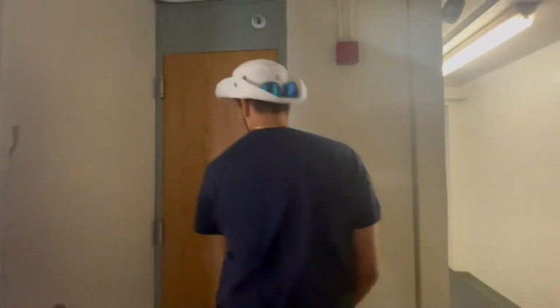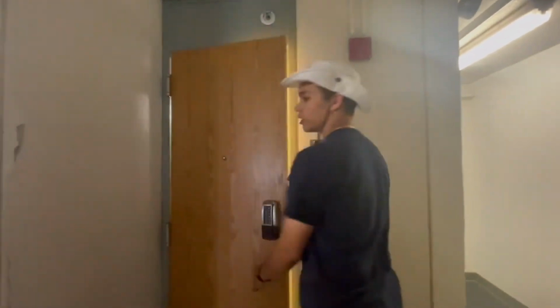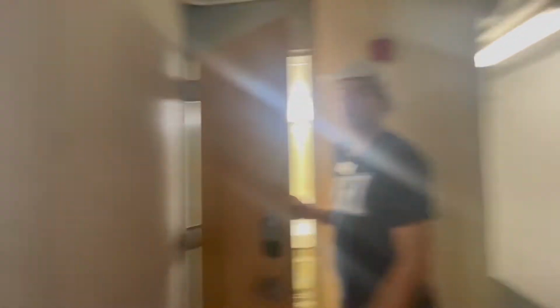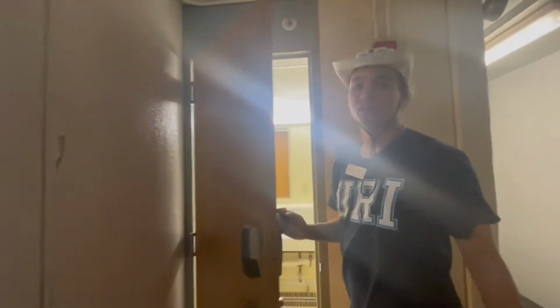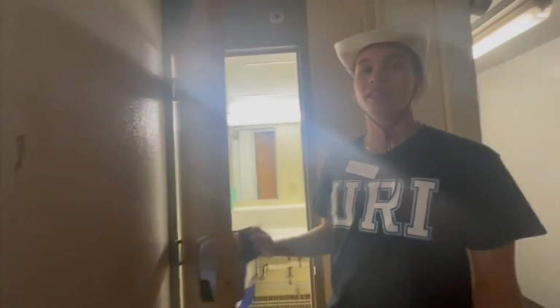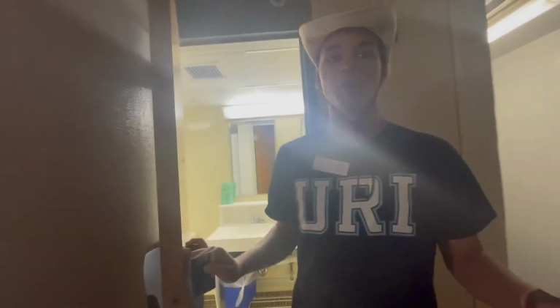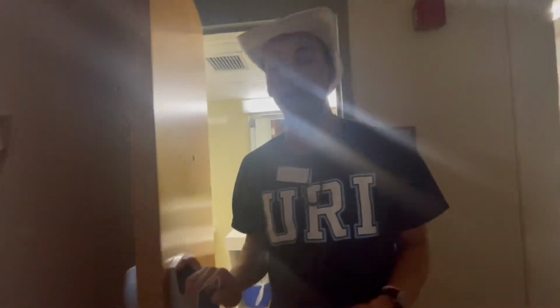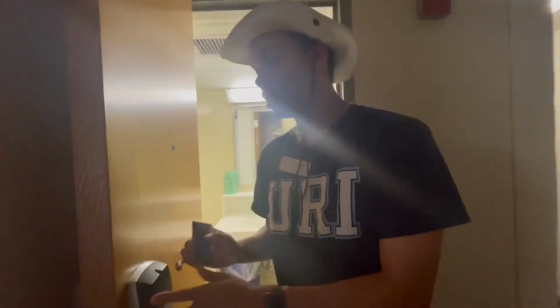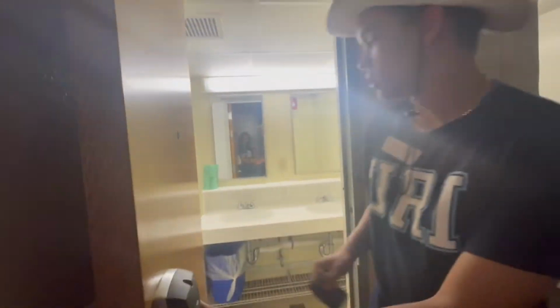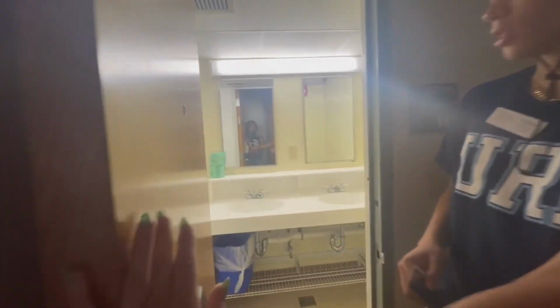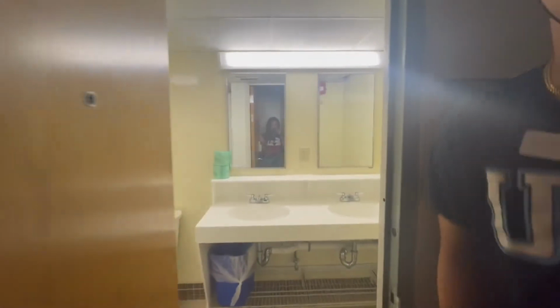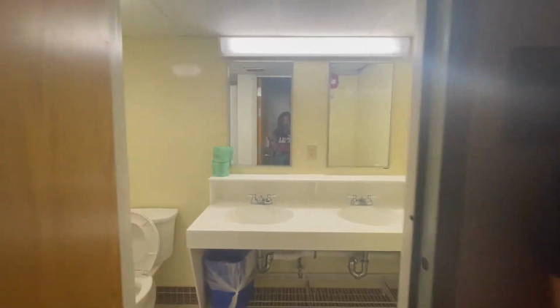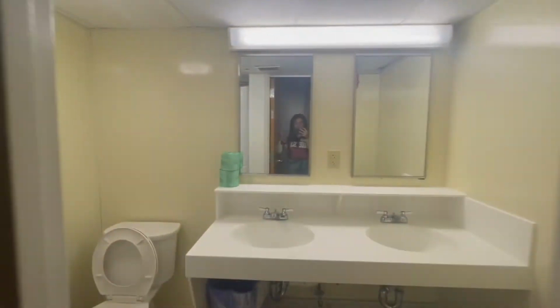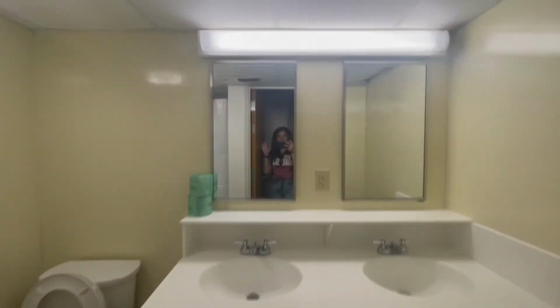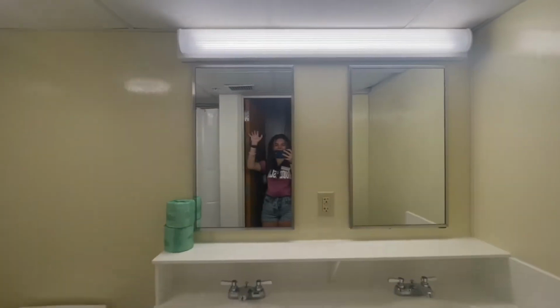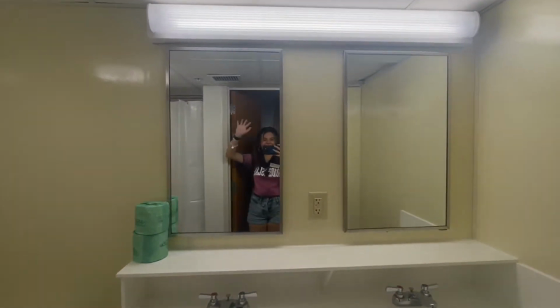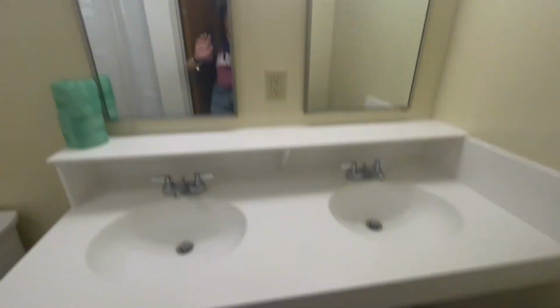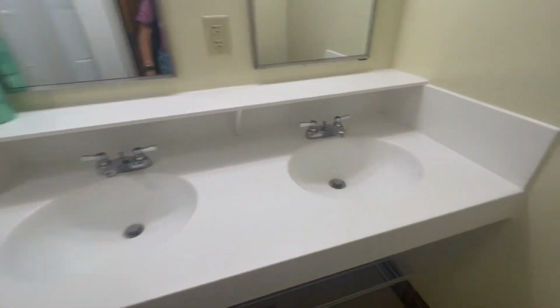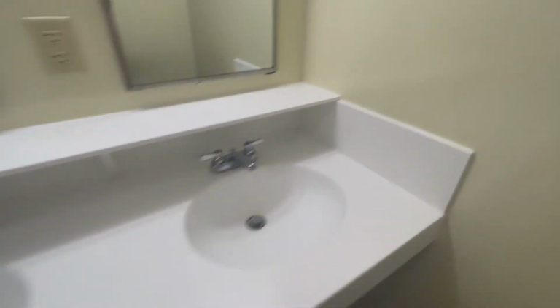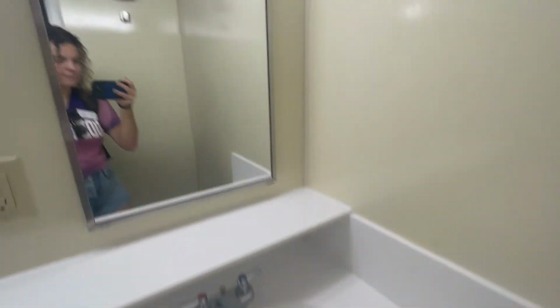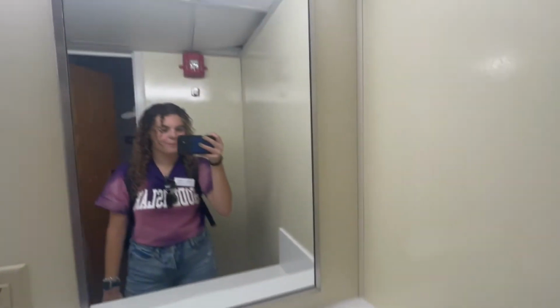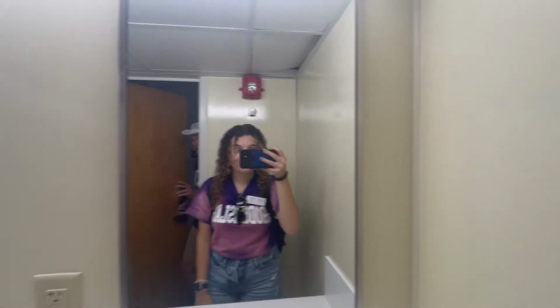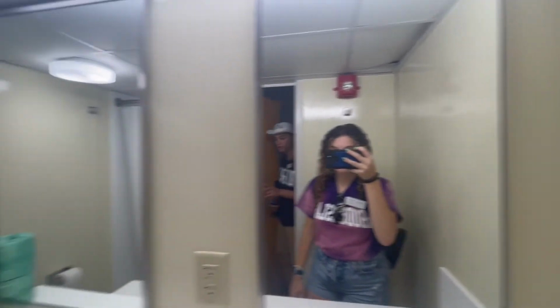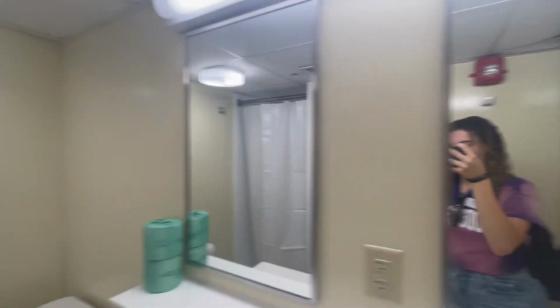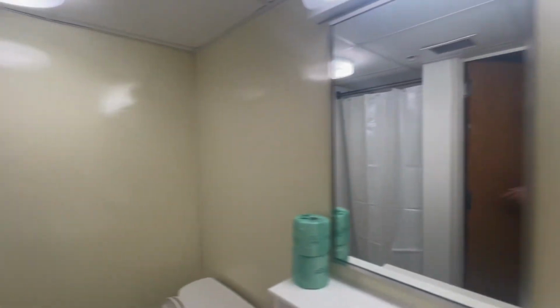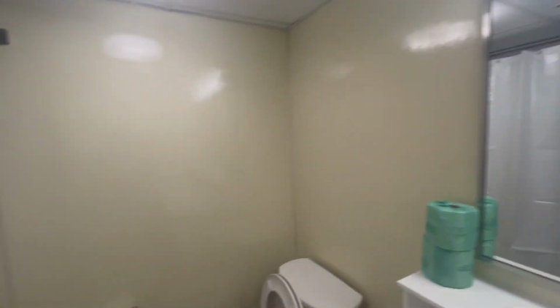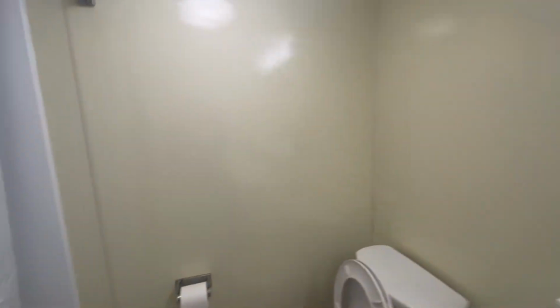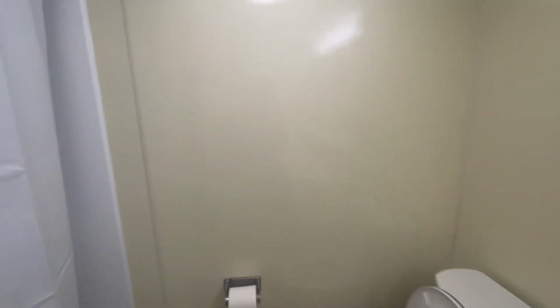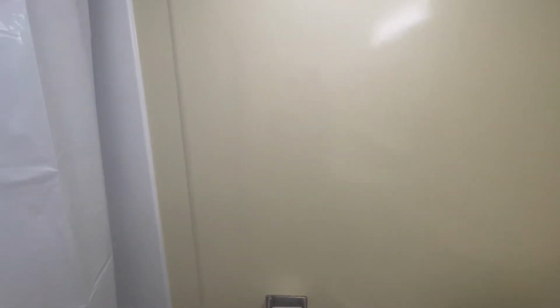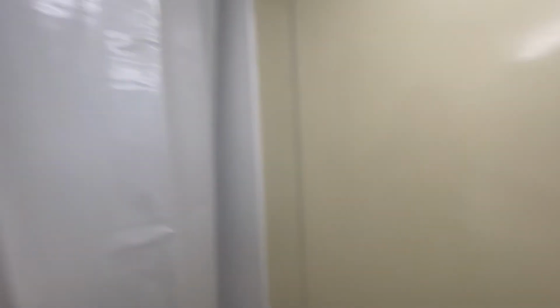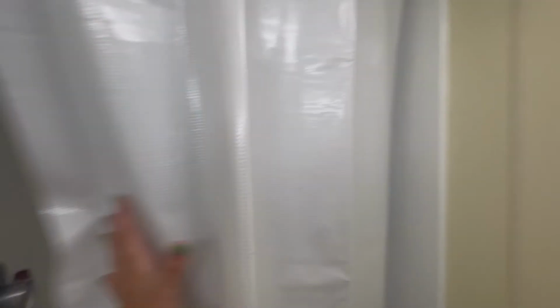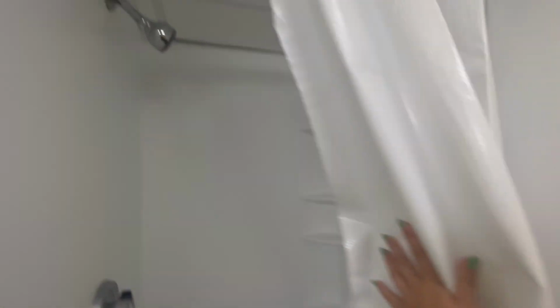Also inside of Hopkins Hall, it is like a suite style living, just not with the rooms connected. So you'll actually have your own bathroom that is shared with two other rooms — your room and one other room will share this whole bathroom.